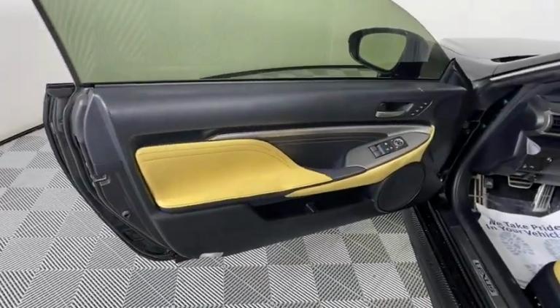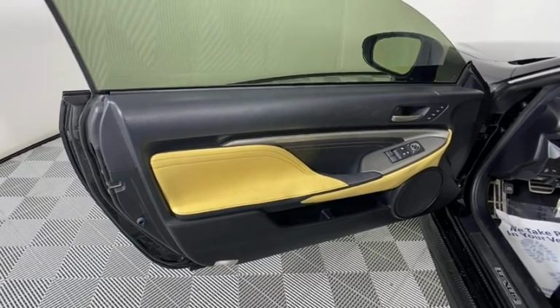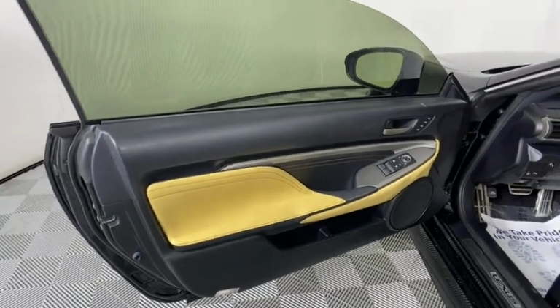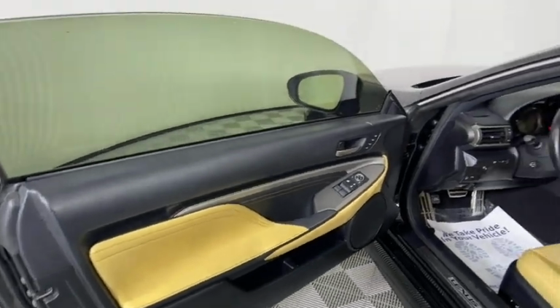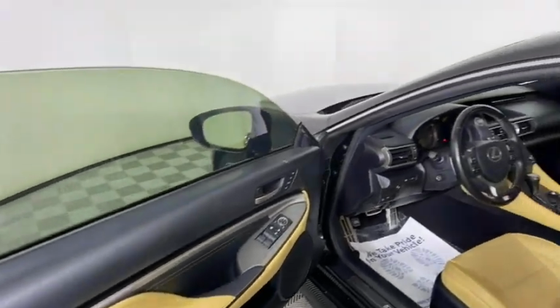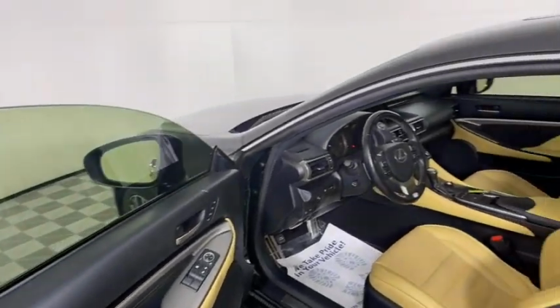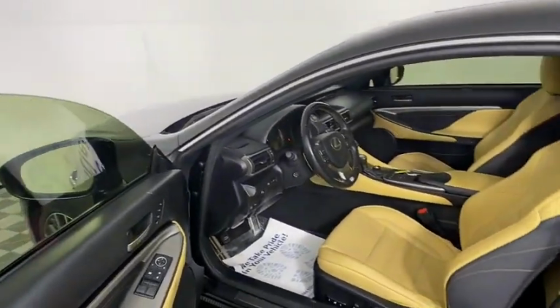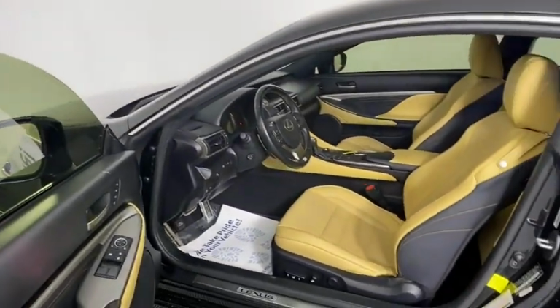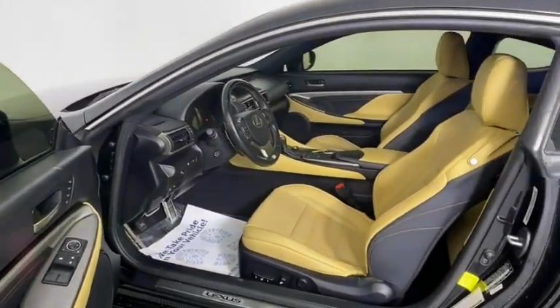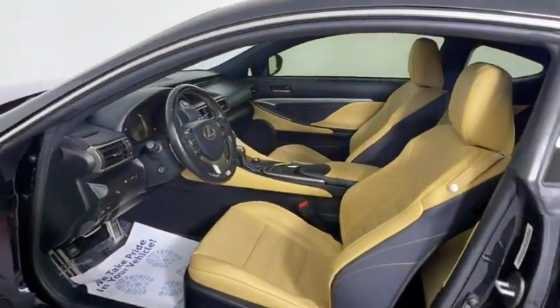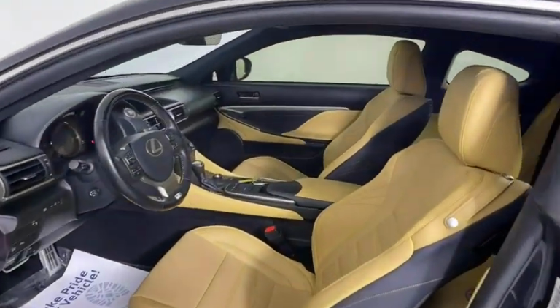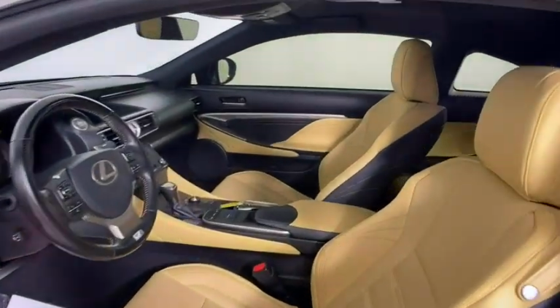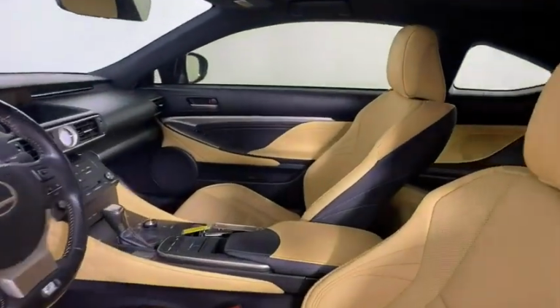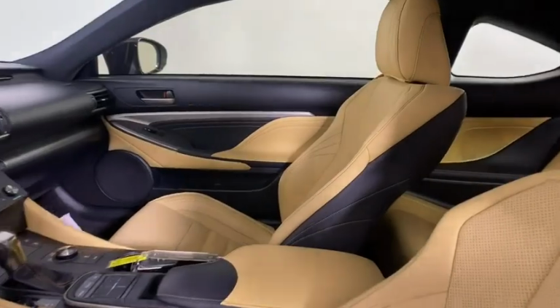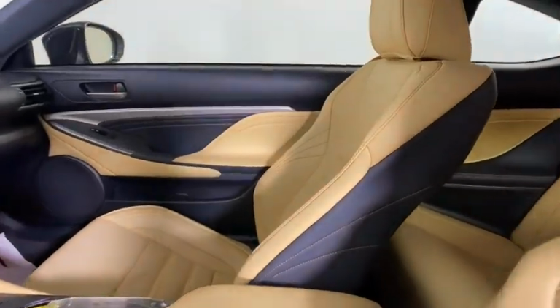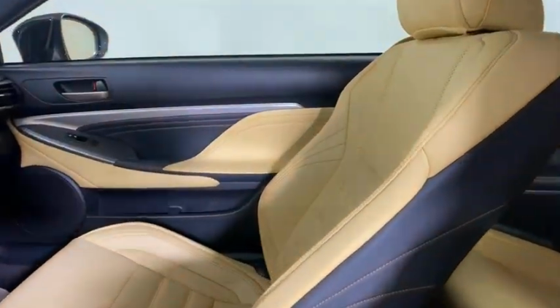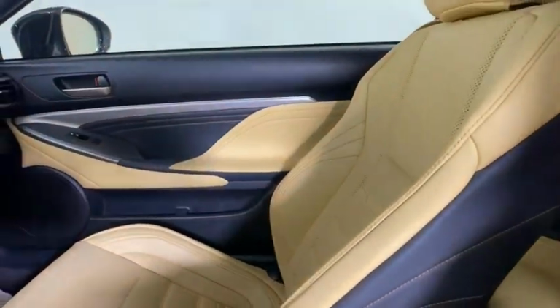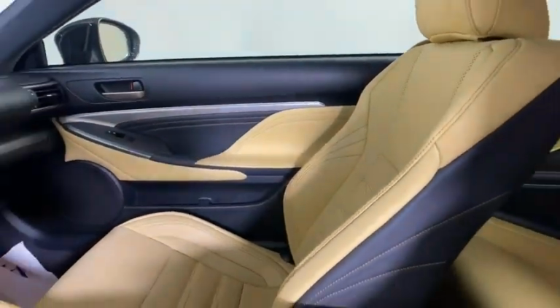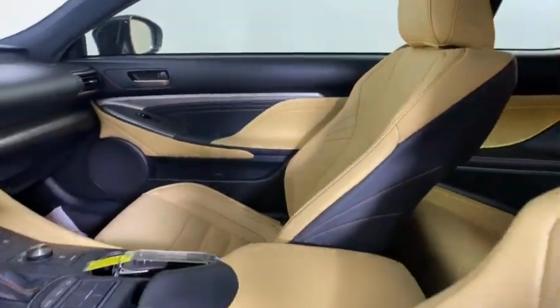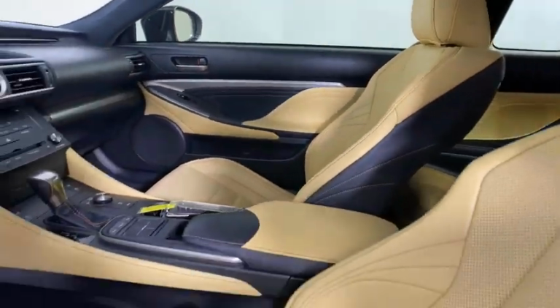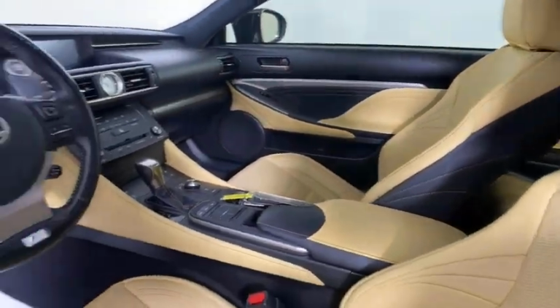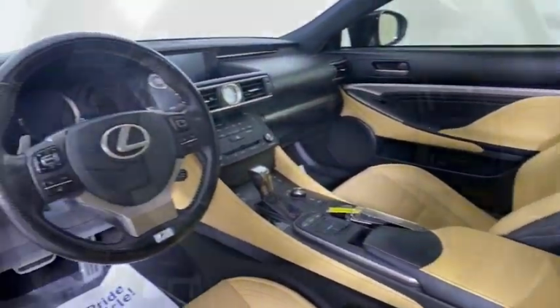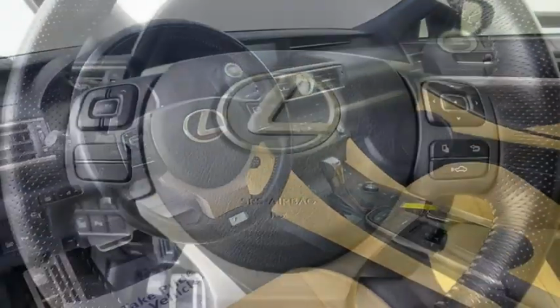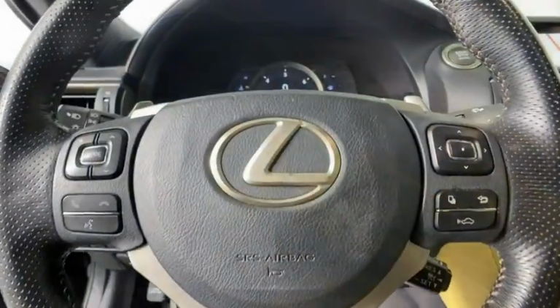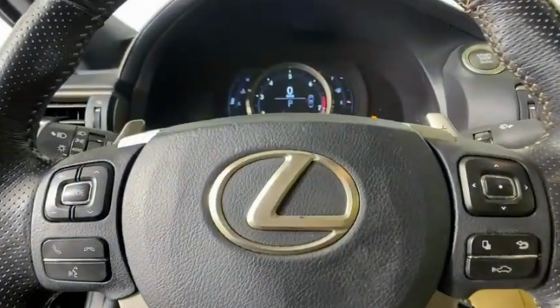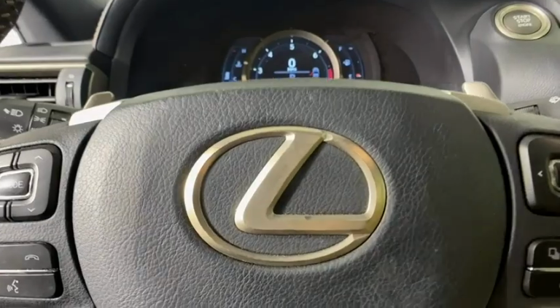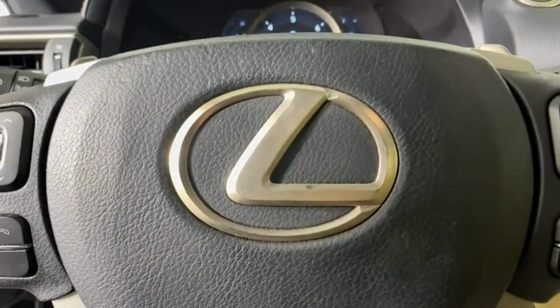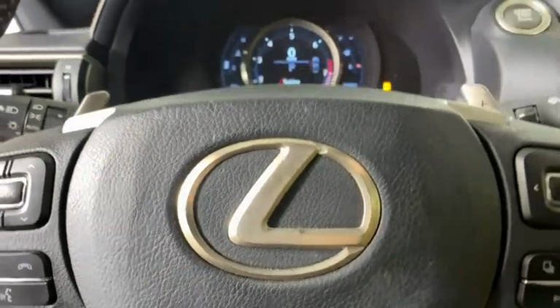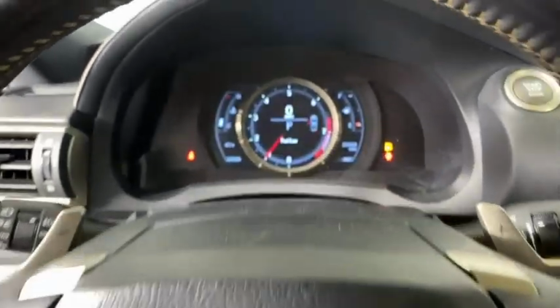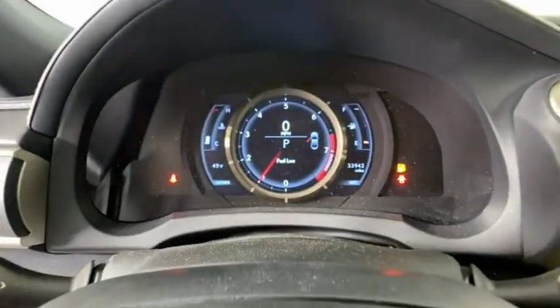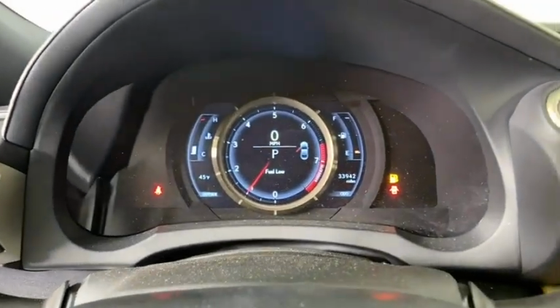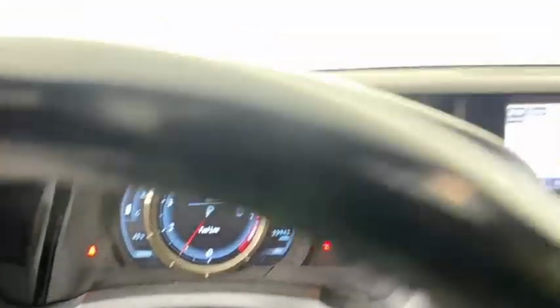Four wheel disc brakes. Aluminum wheels. Floor mats. Rear defrost. Climate control. Universal garage door opener. AM FM stereo radio. Passenger airbag. Power windows. Security system. Come take a test drive today.